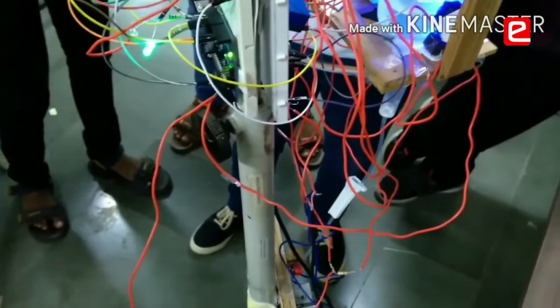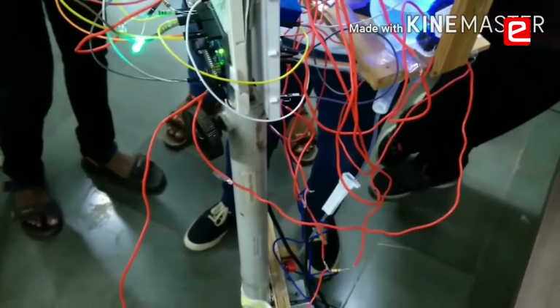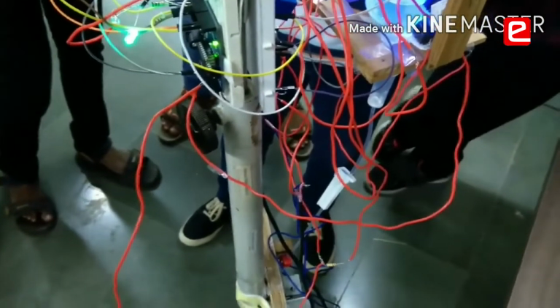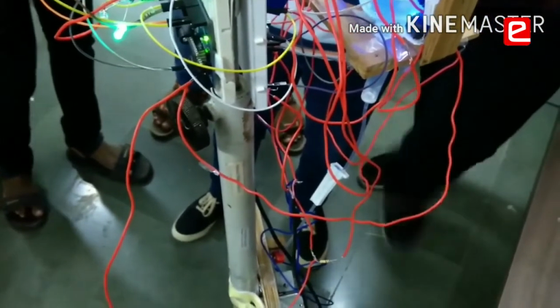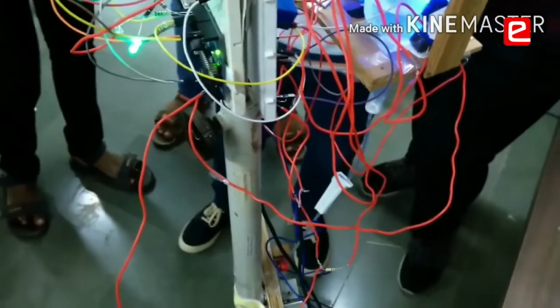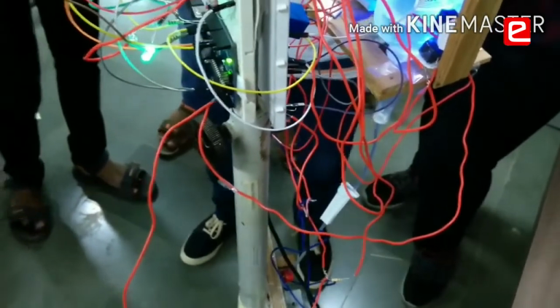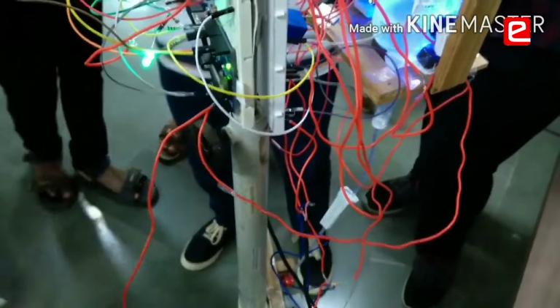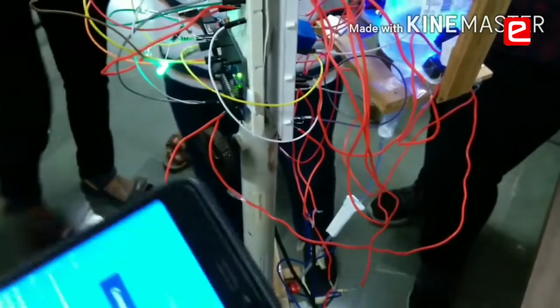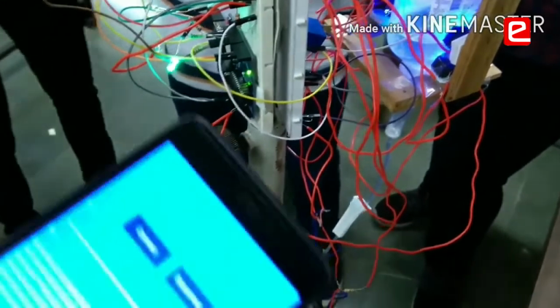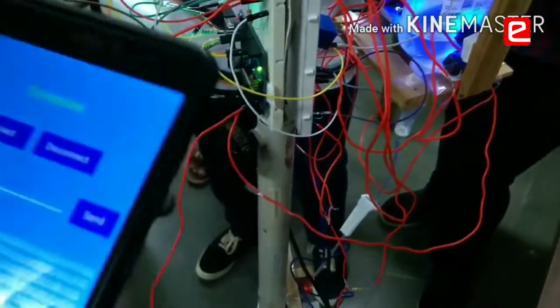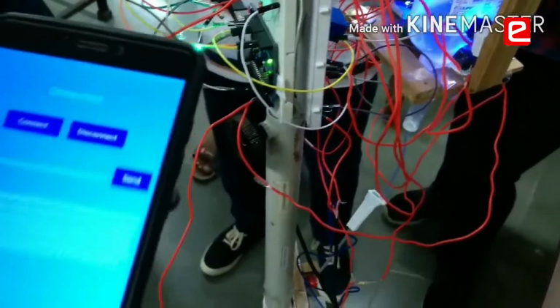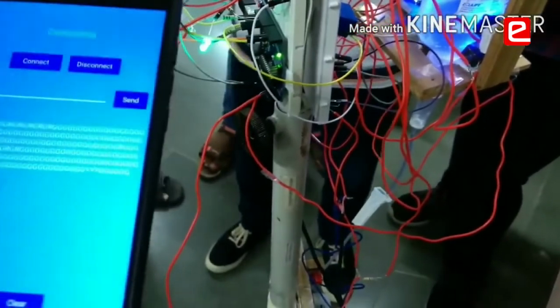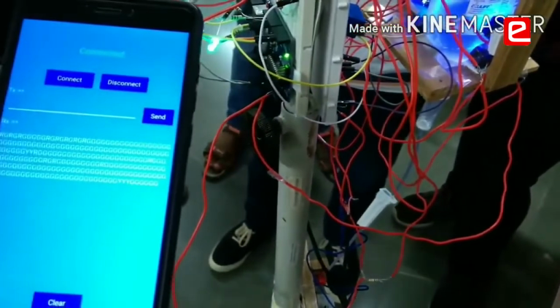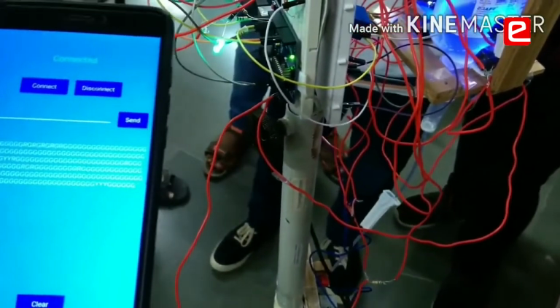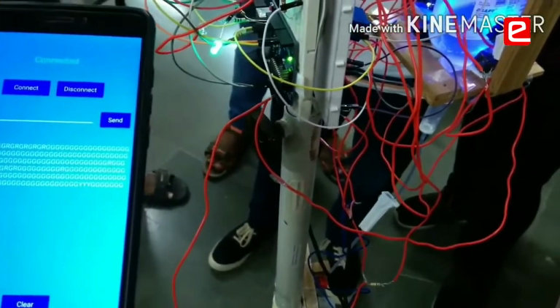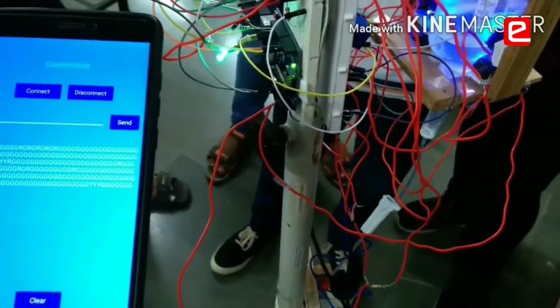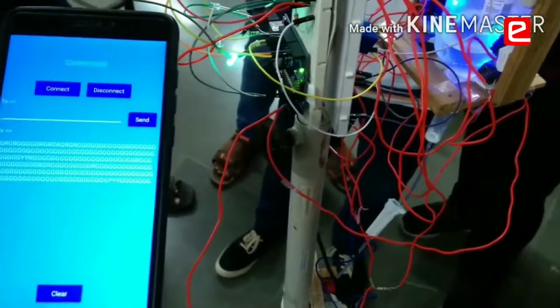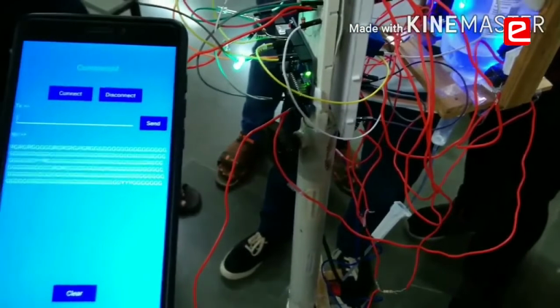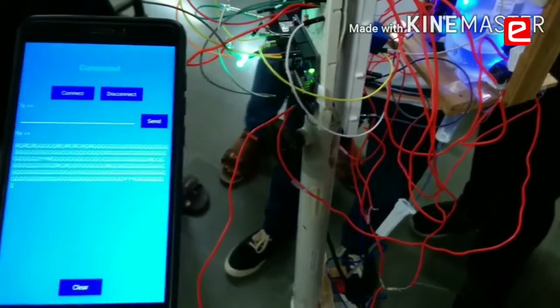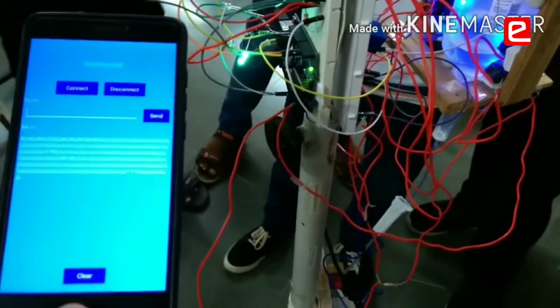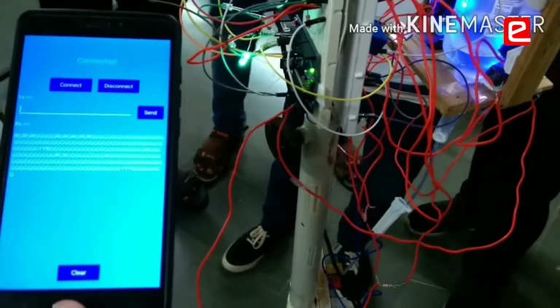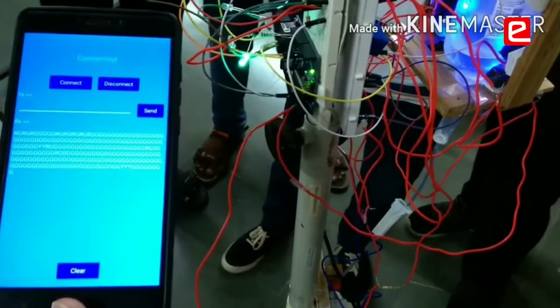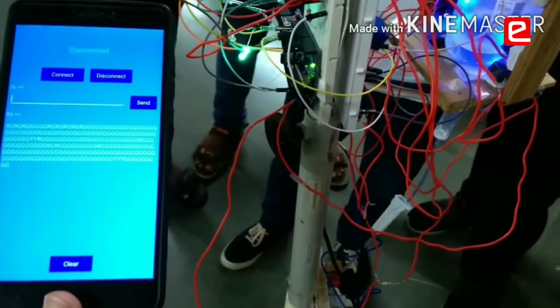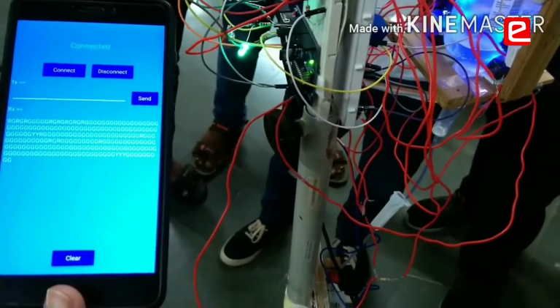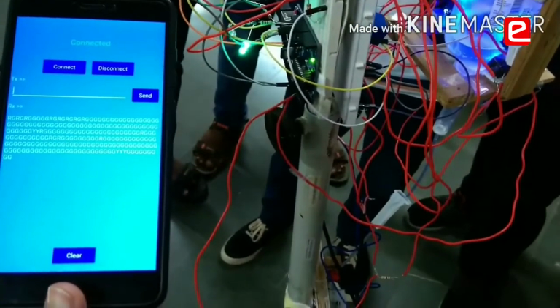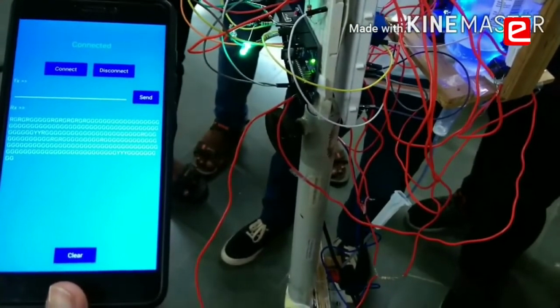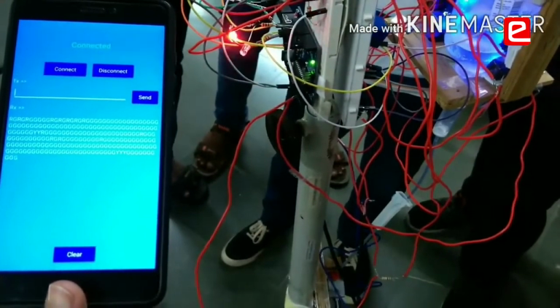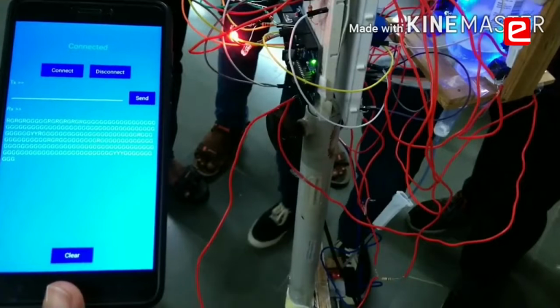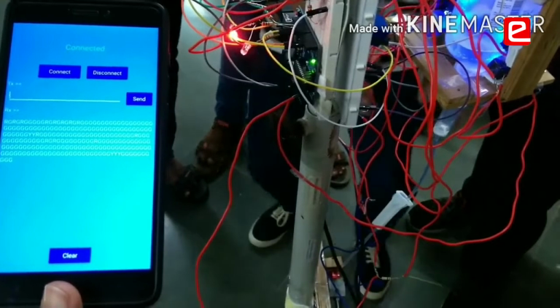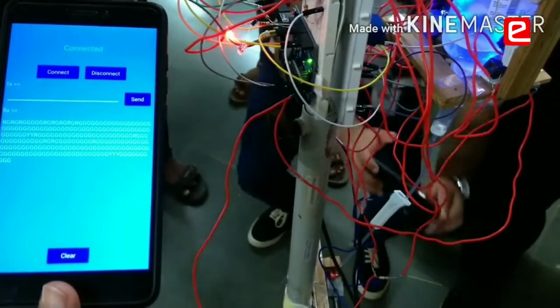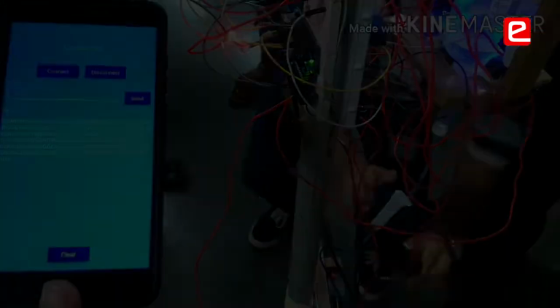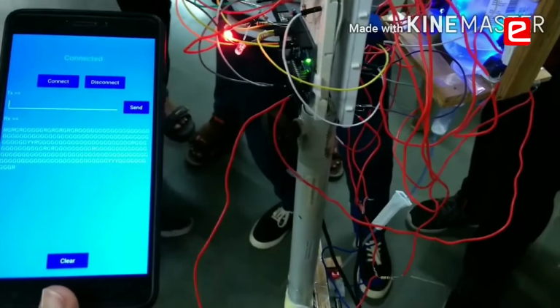If the nurse doesn't arrive in time, we have a second sensor detector circuit in place at the 50 ml mark. As you can see, when the saline has reached the 50 ml mark, the red LED has turned on, and it has clamped the tube as well.